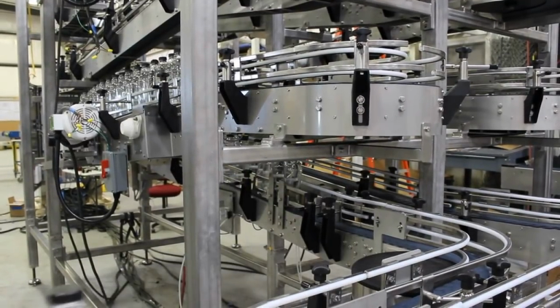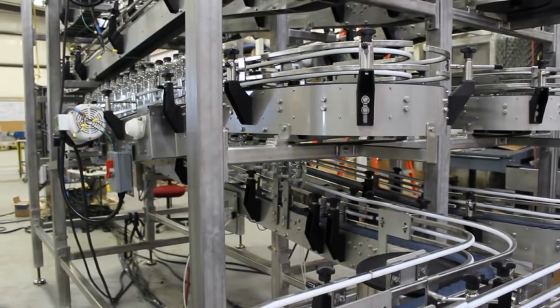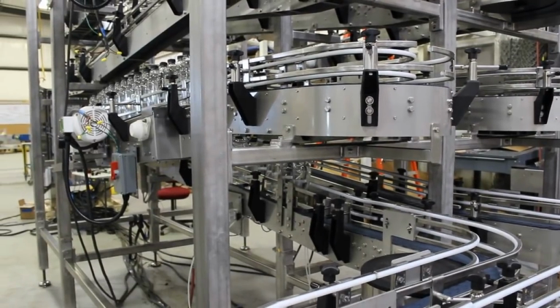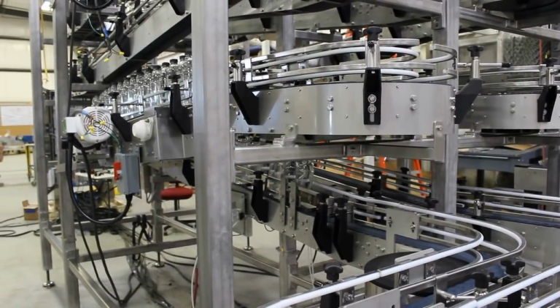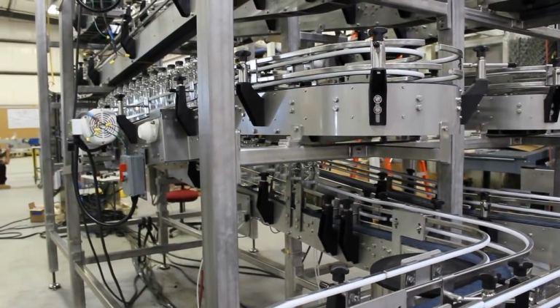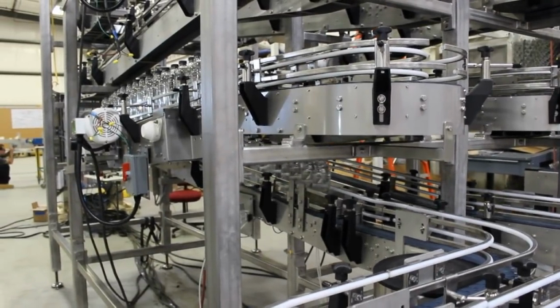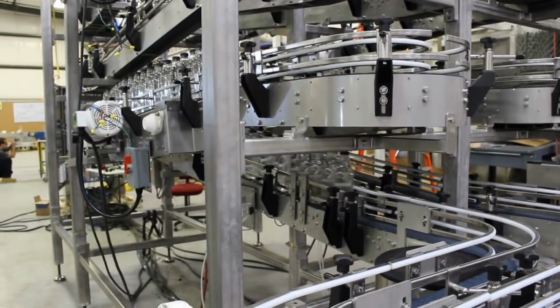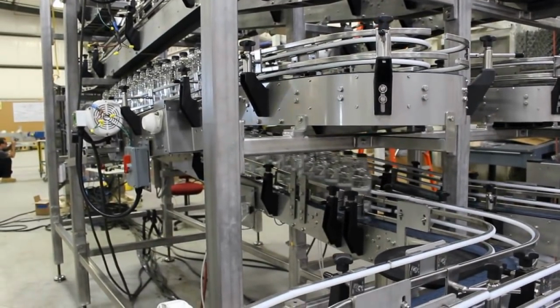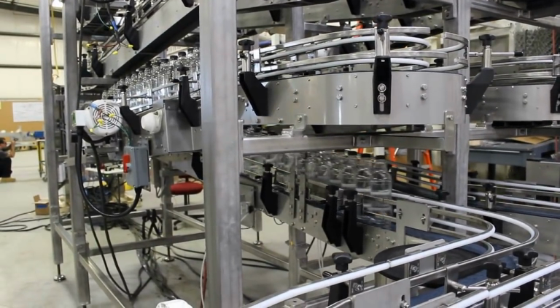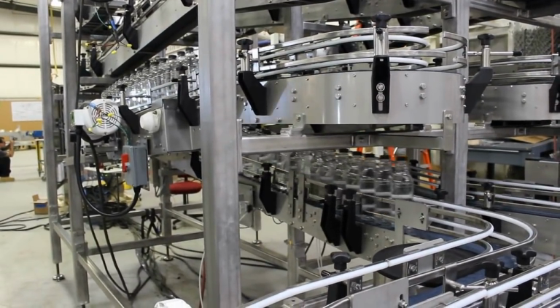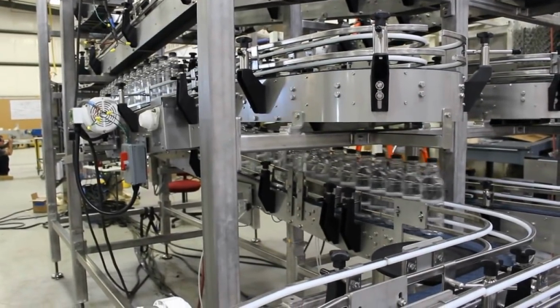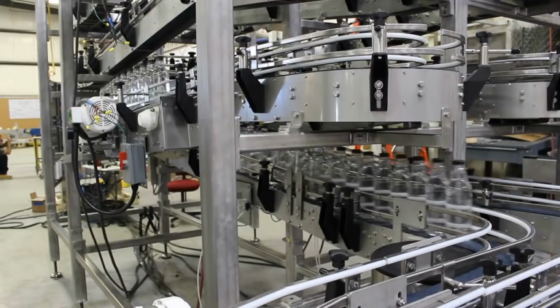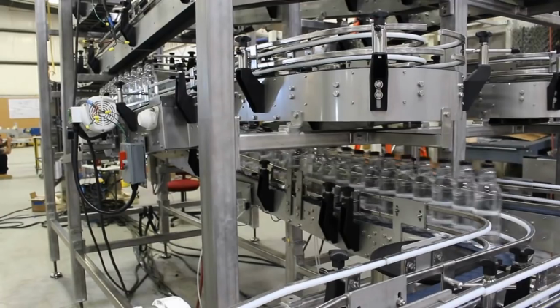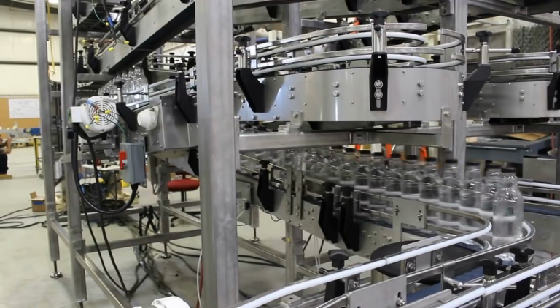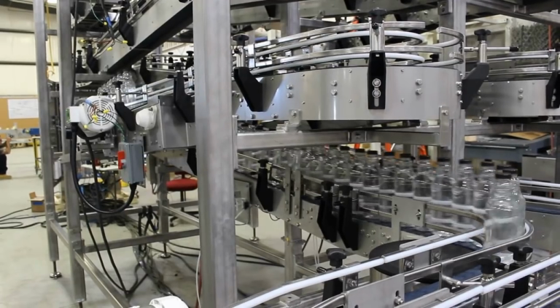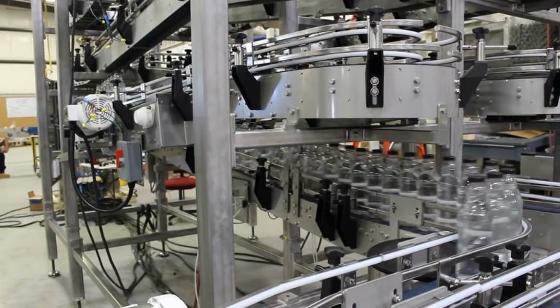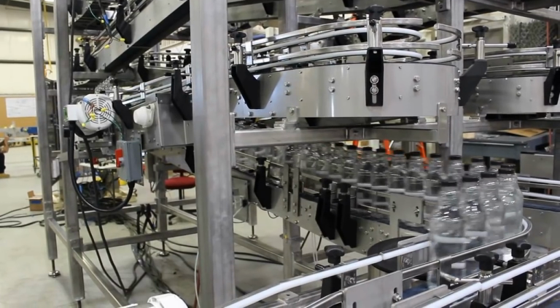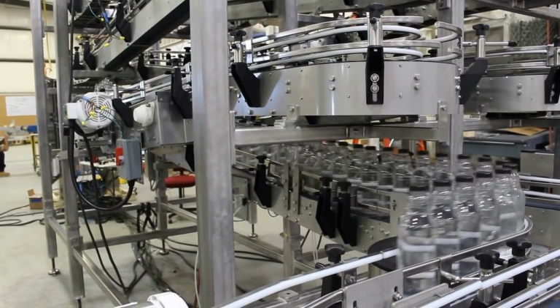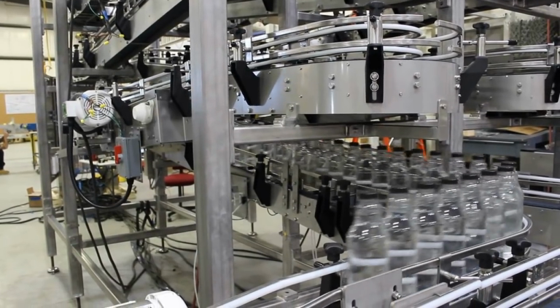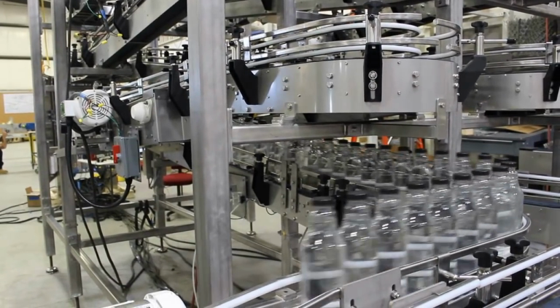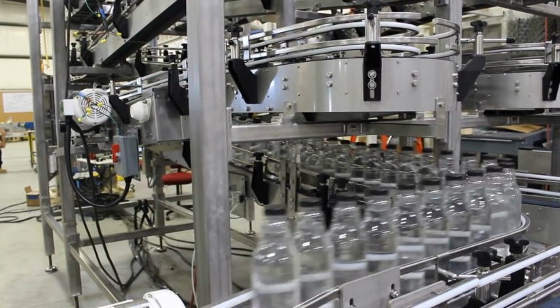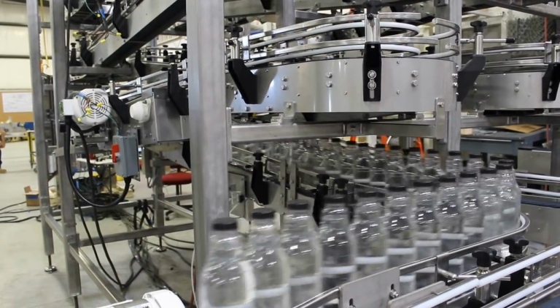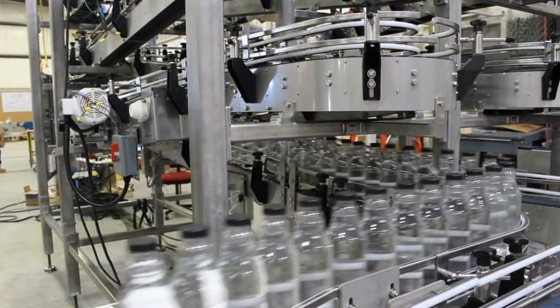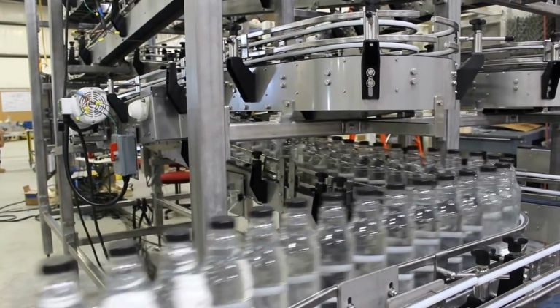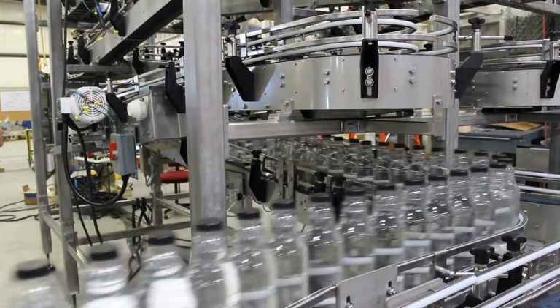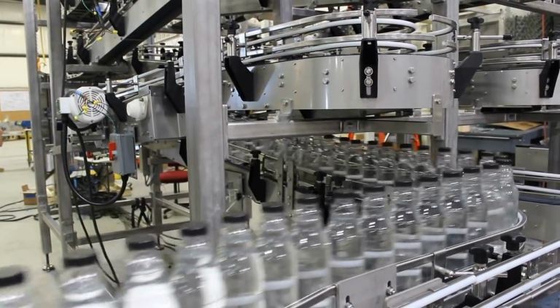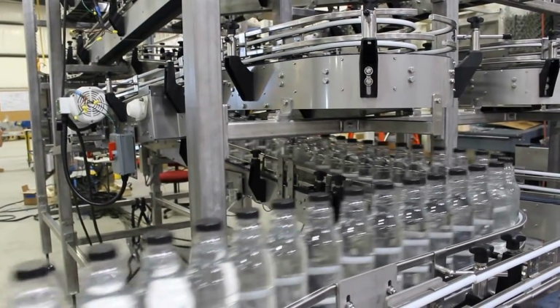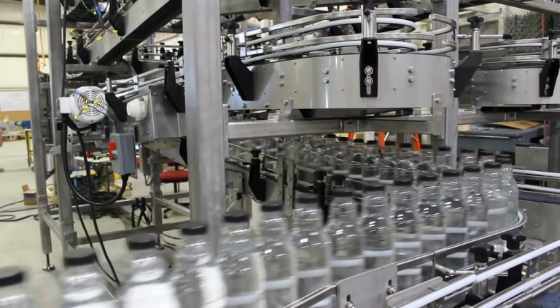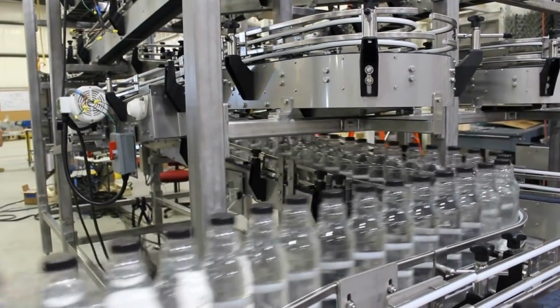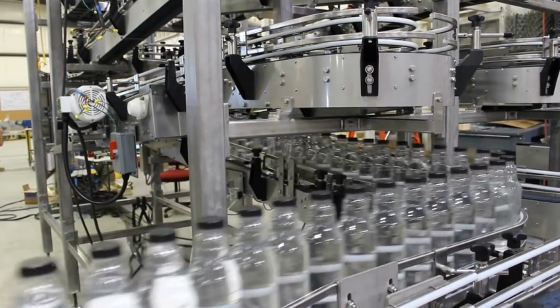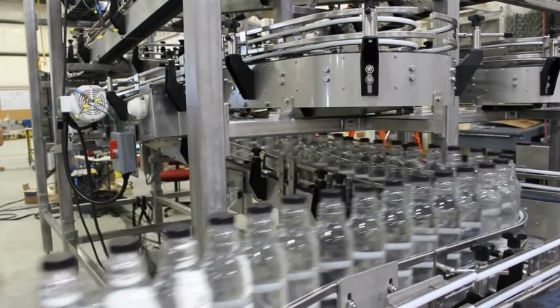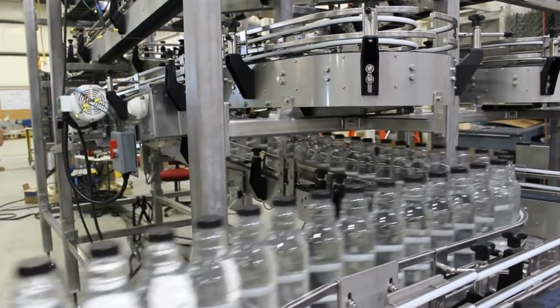The customer also has the ability to override and force all product to go into the accumulator using our controls.